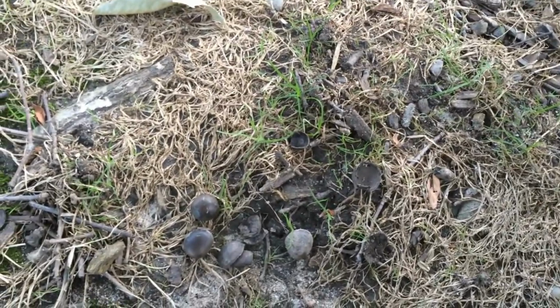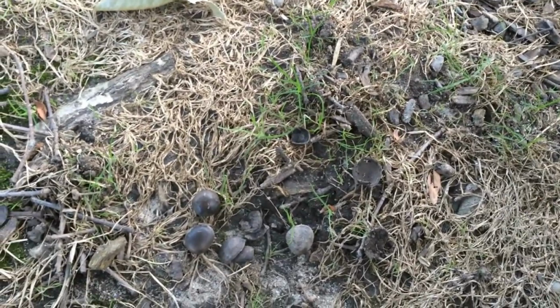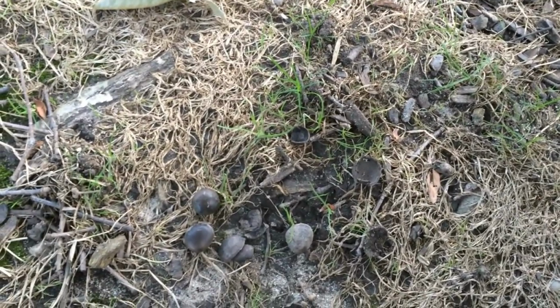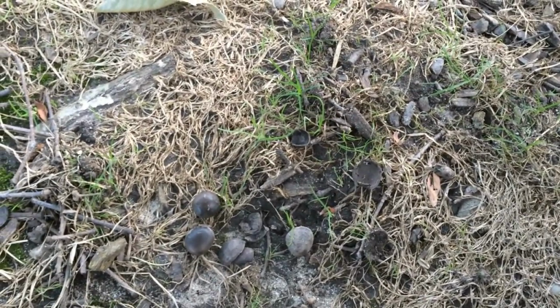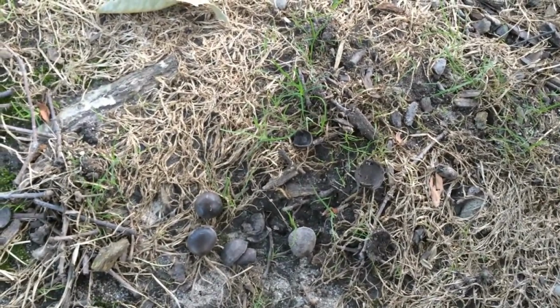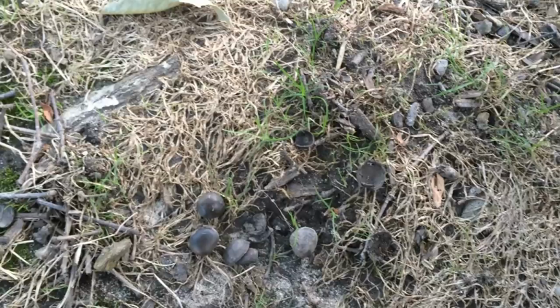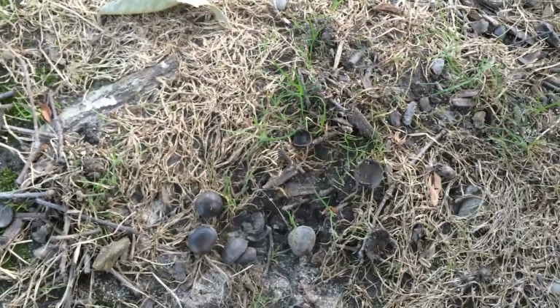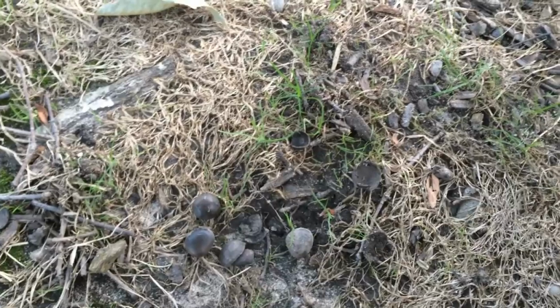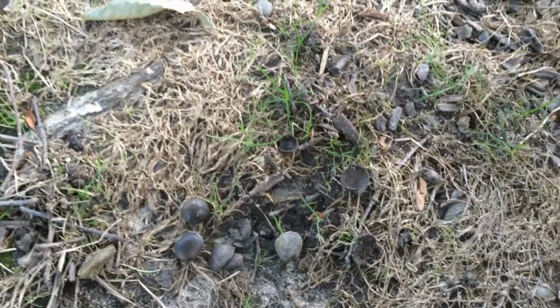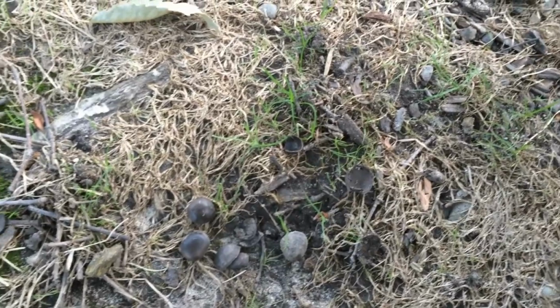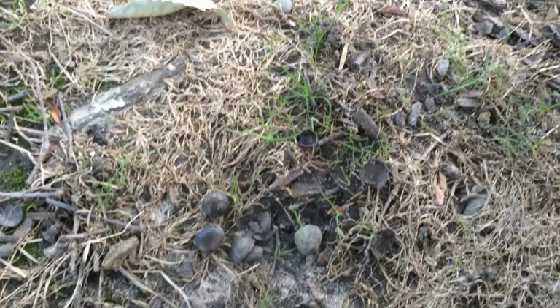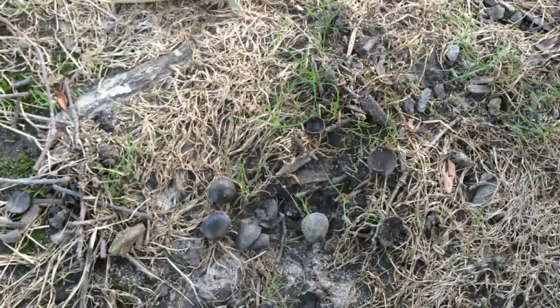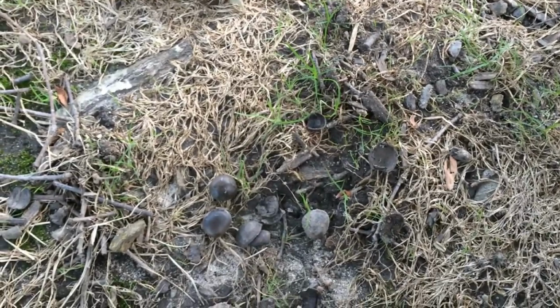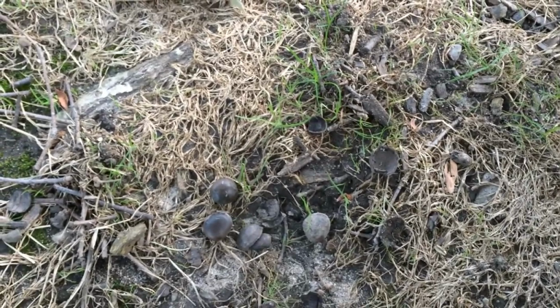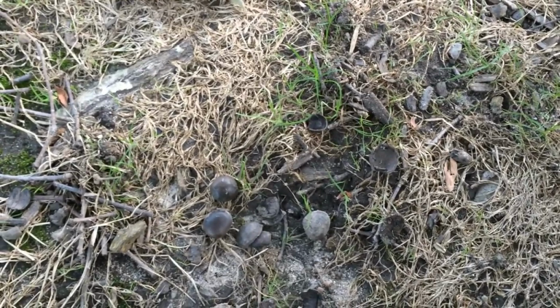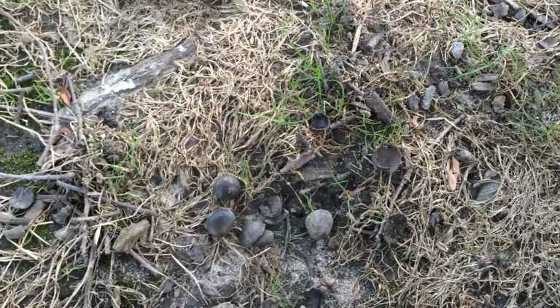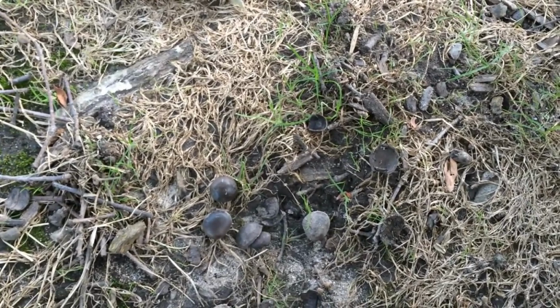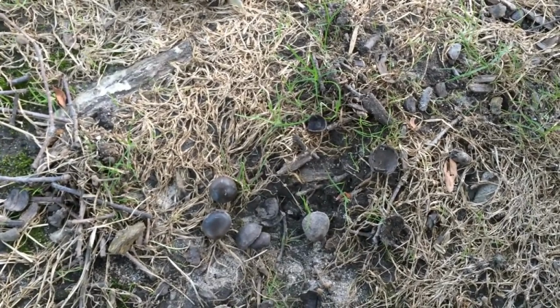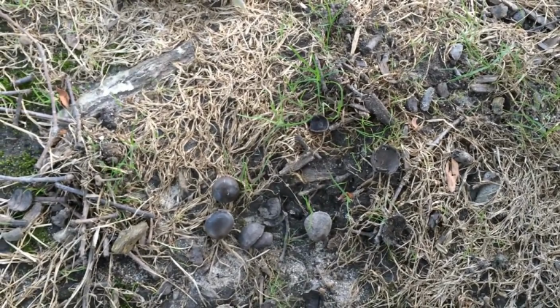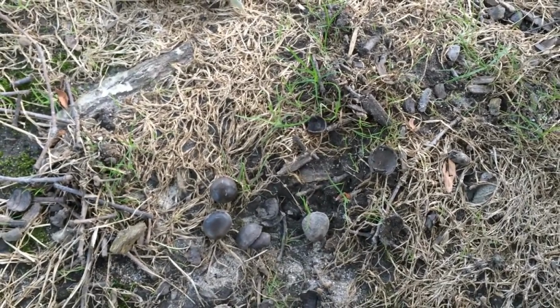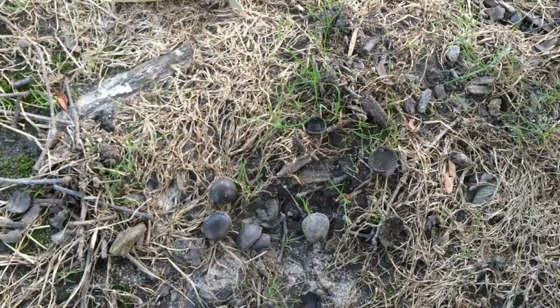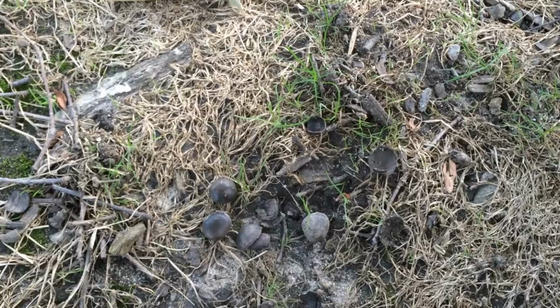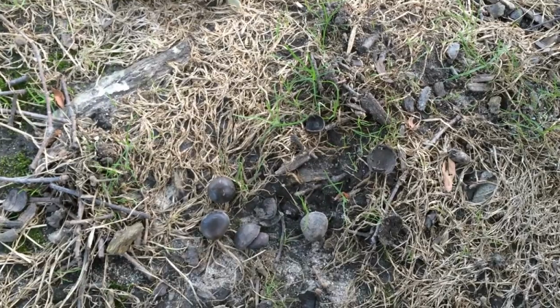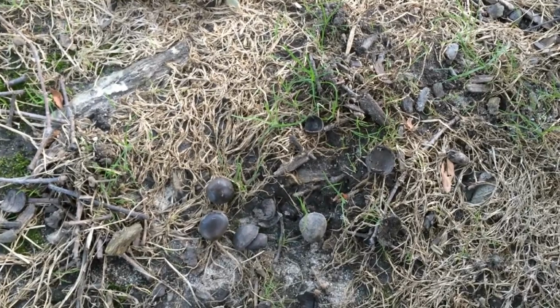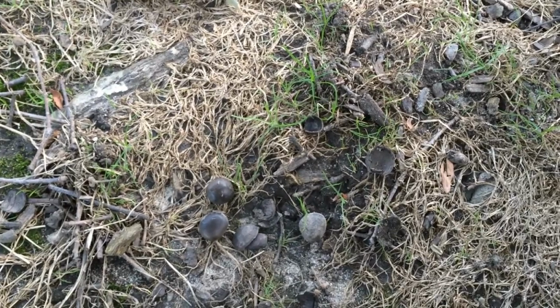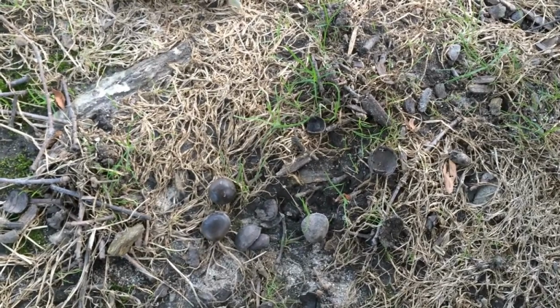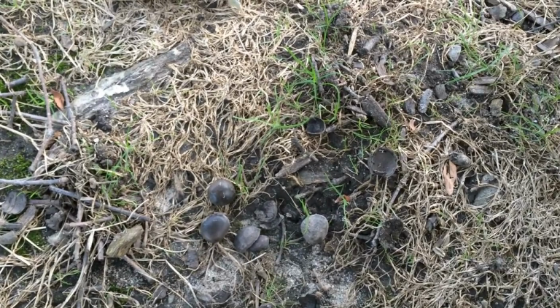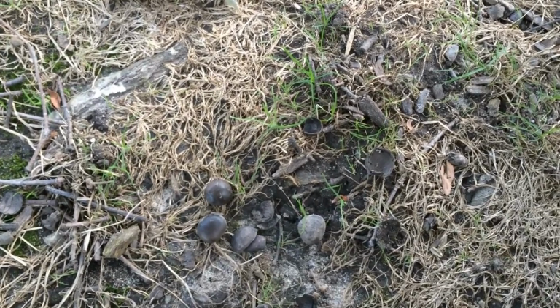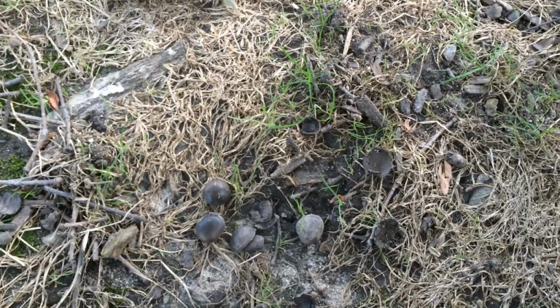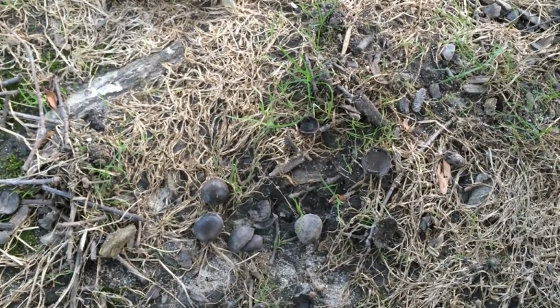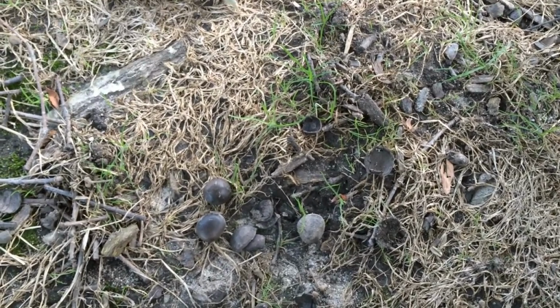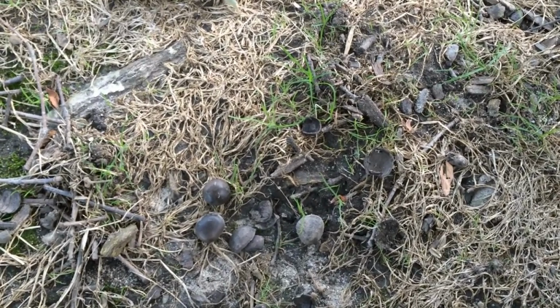I'm pretty interested in this tree, so hopefully I can get some seedlings. Plant Assassin — if you found this video informative, please like and subscribe.